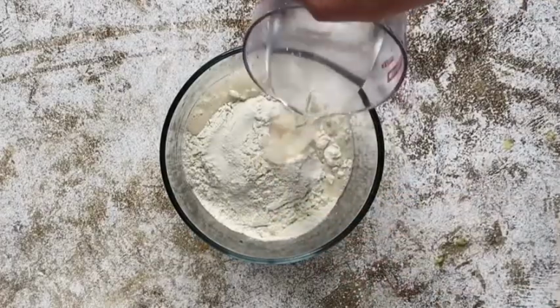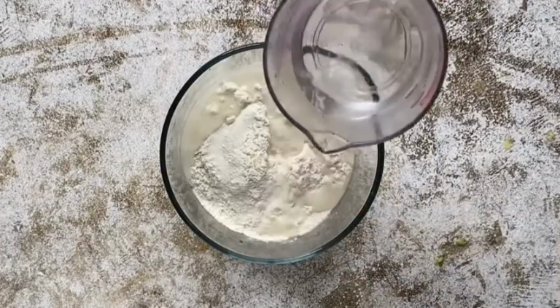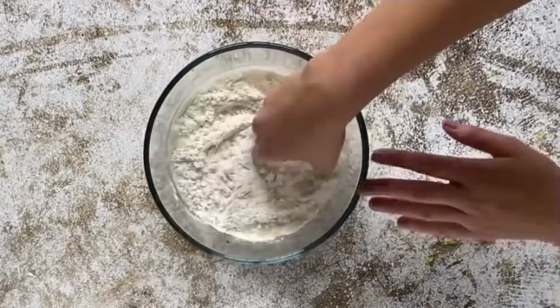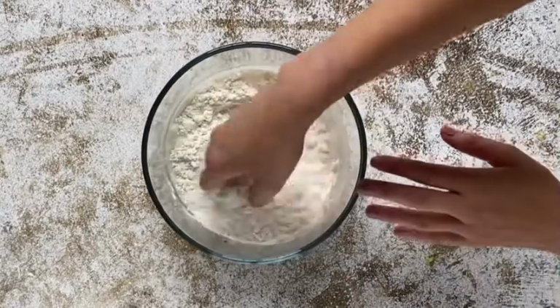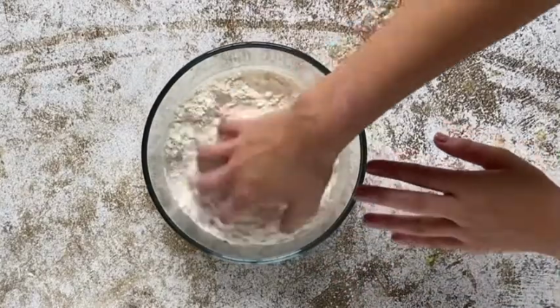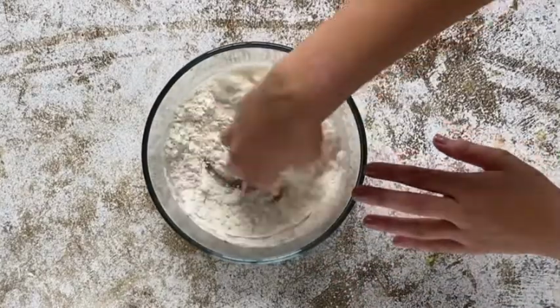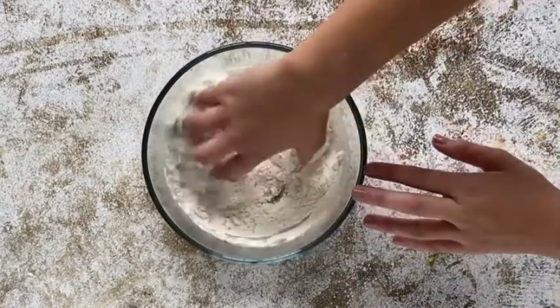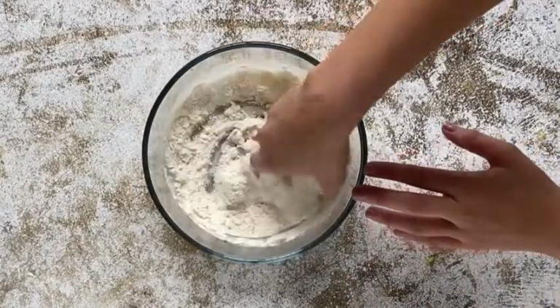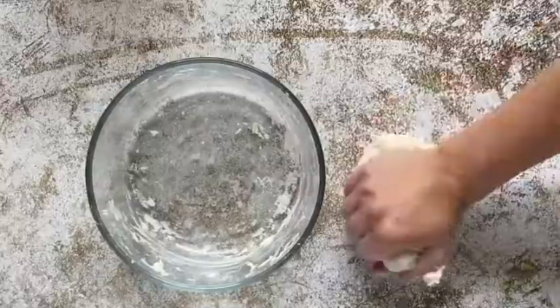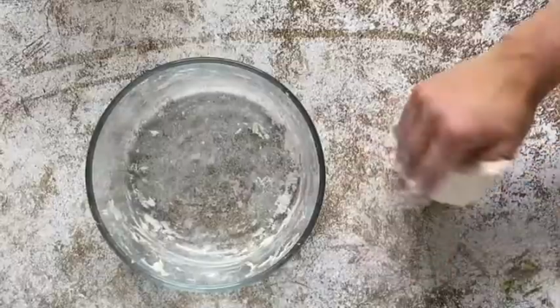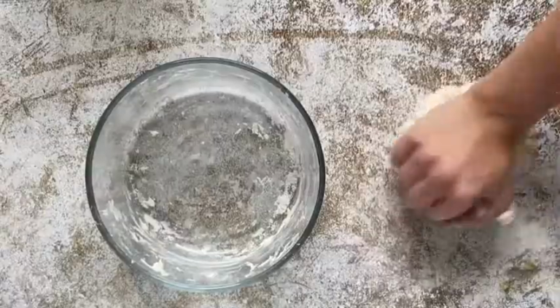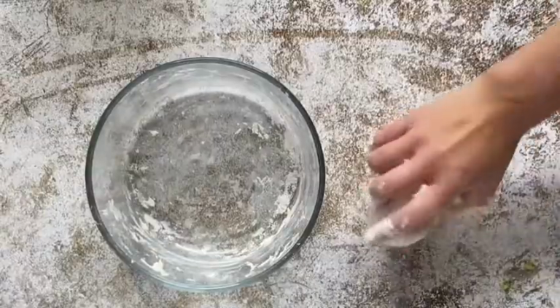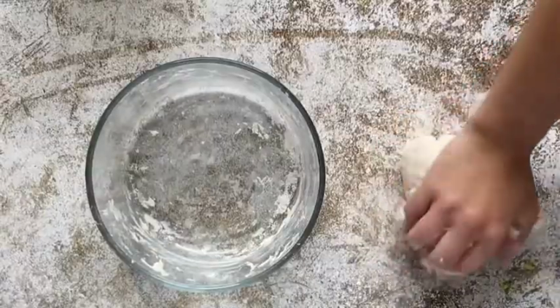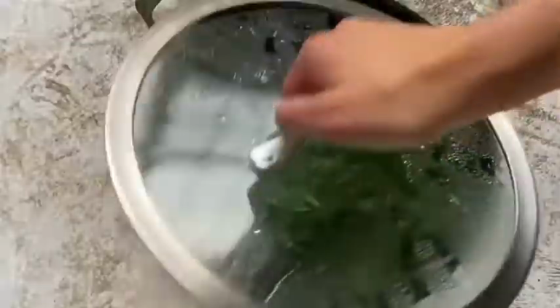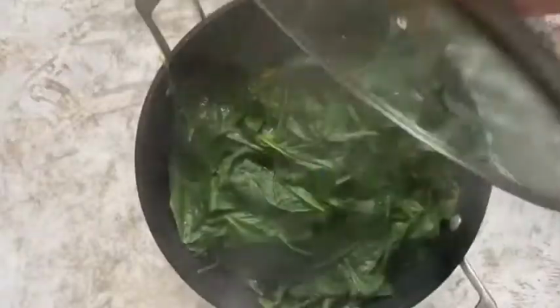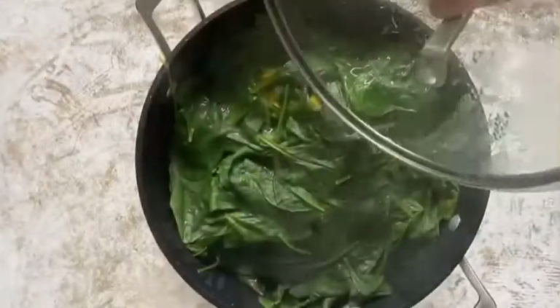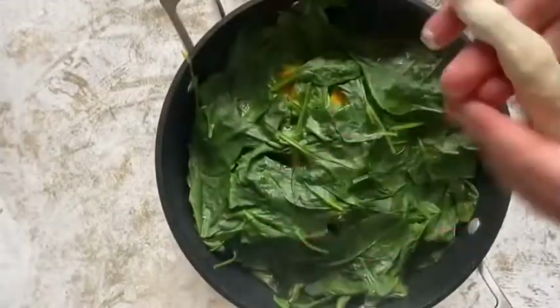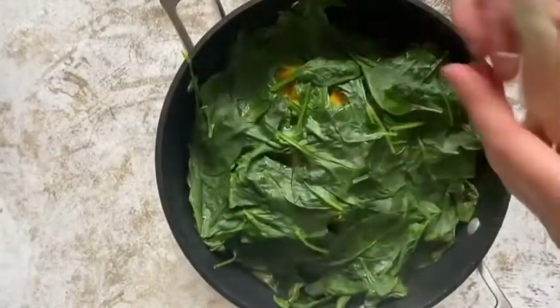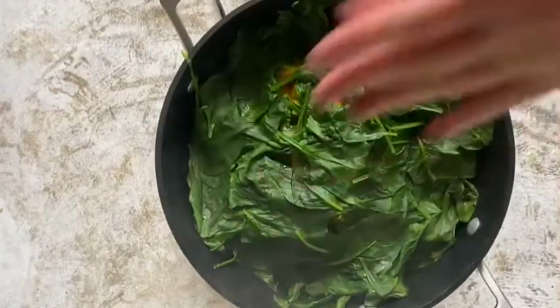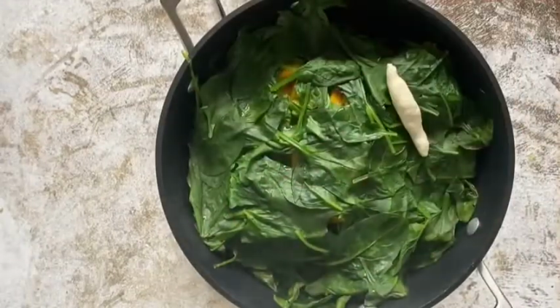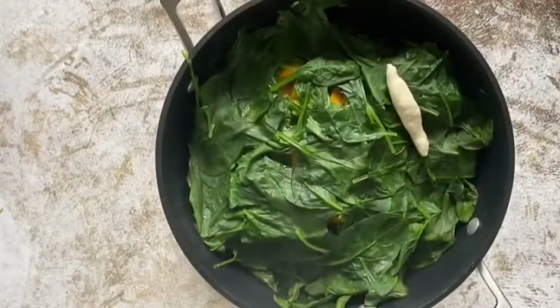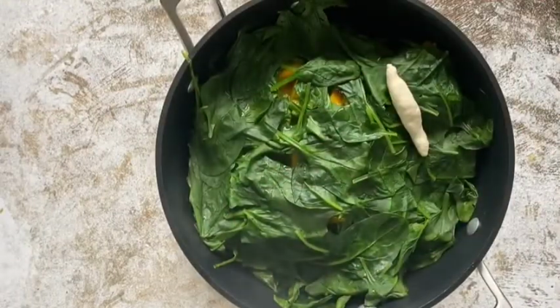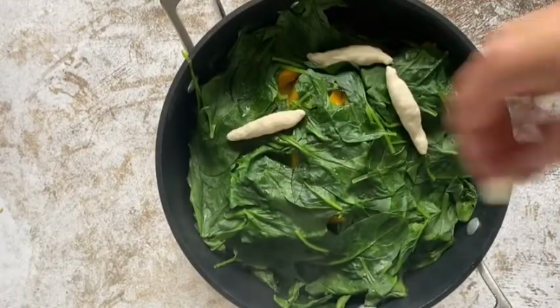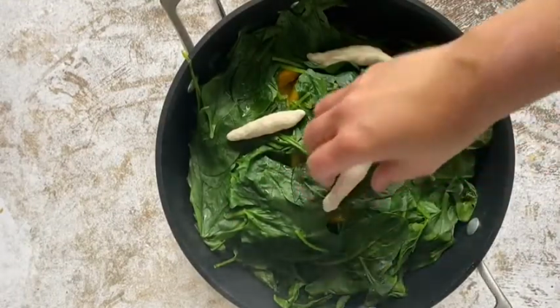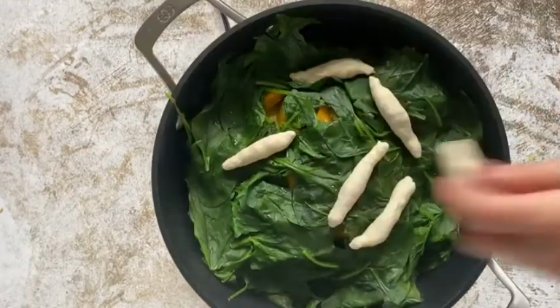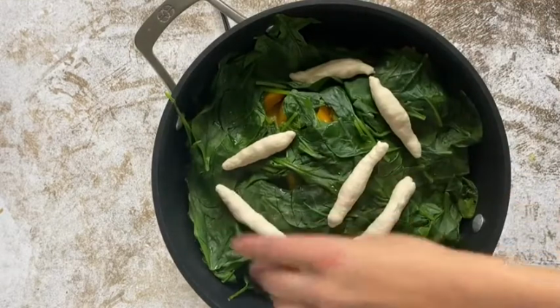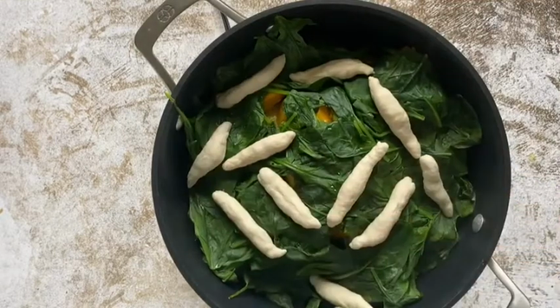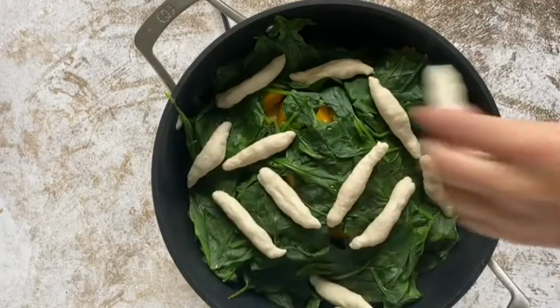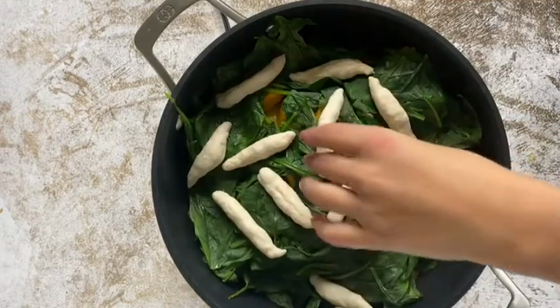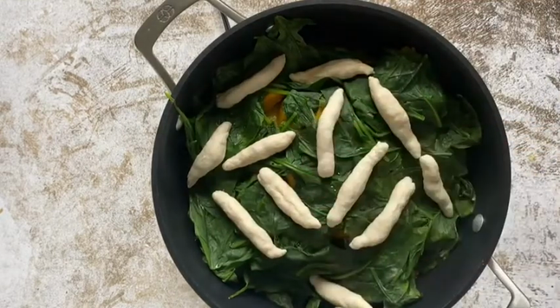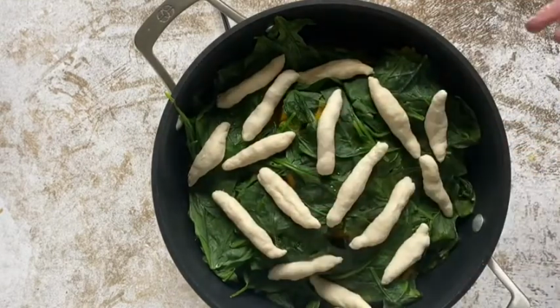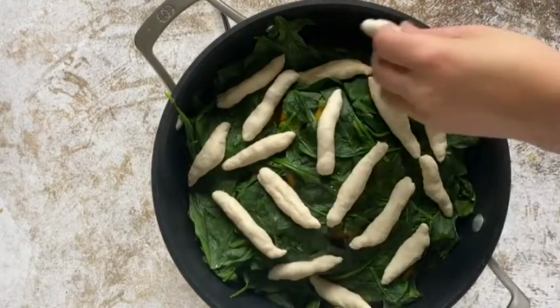Then we're making a dumpling which is made with flour, water, and salt. While the spinach is wilting, we're going to form the dumplings, put them on there, and cook it for another 35 to 45 minutes.